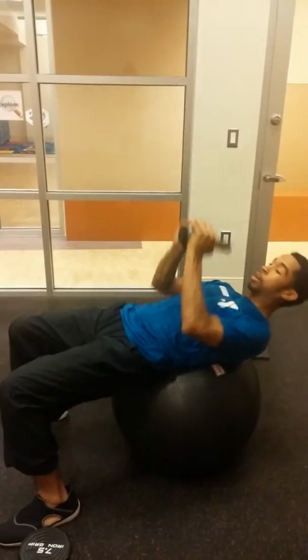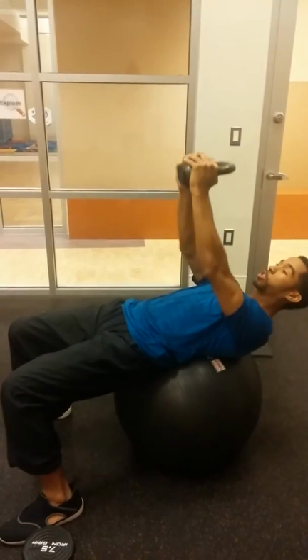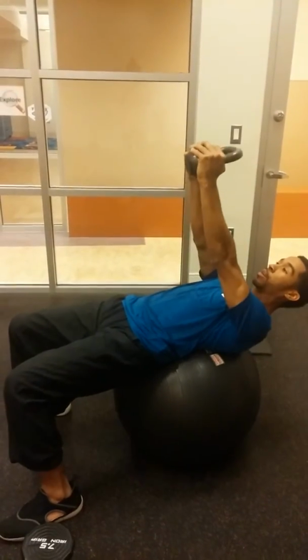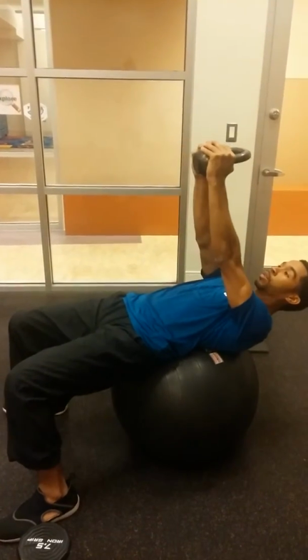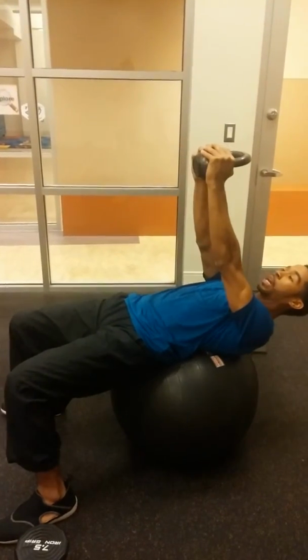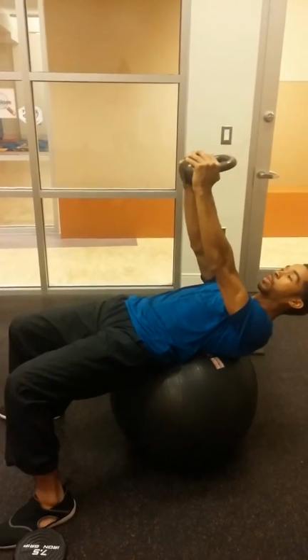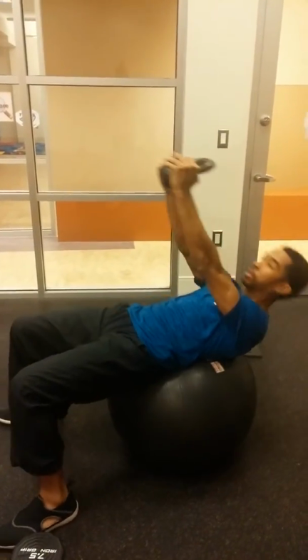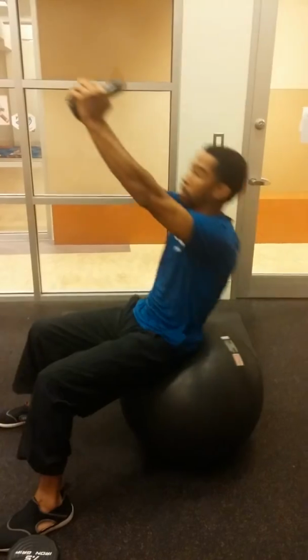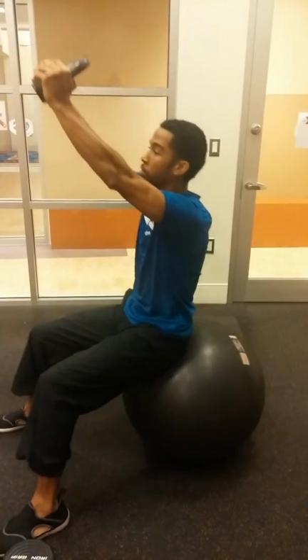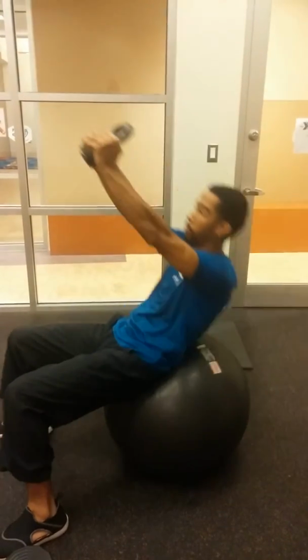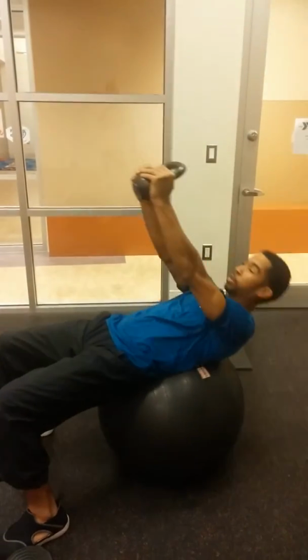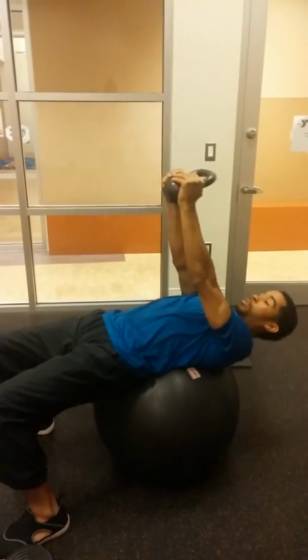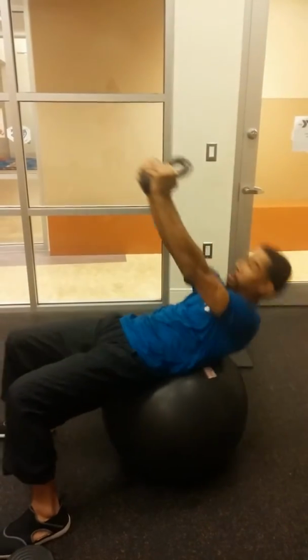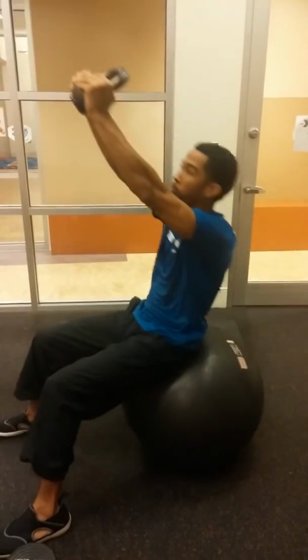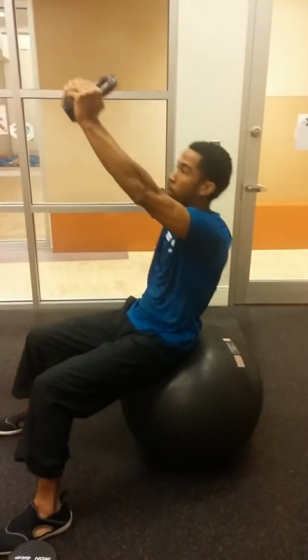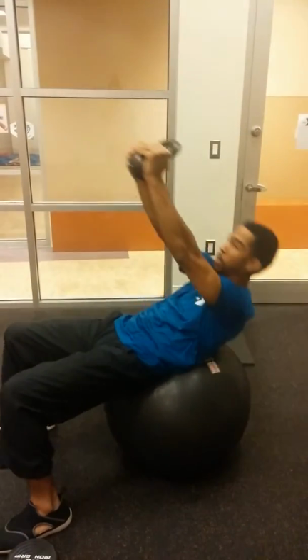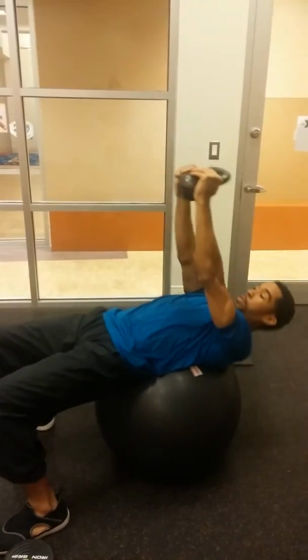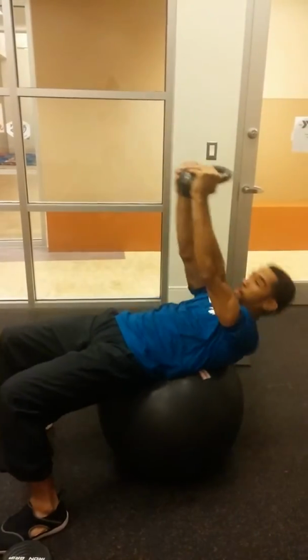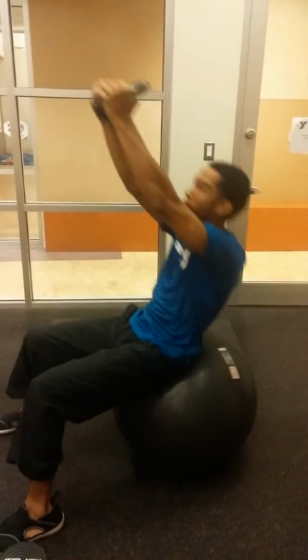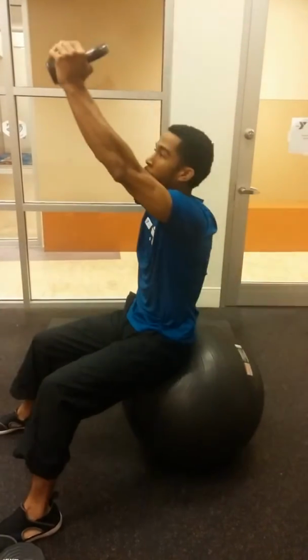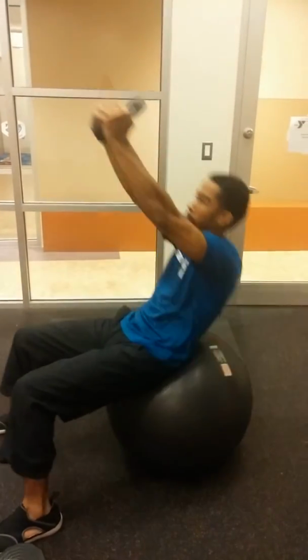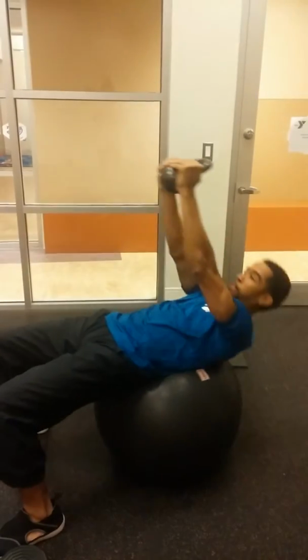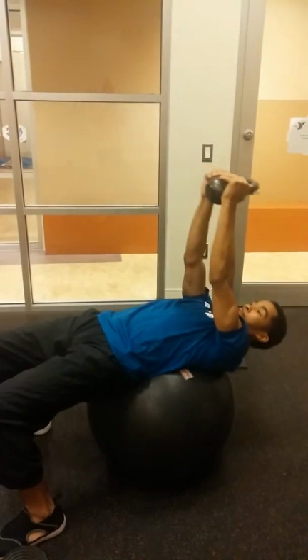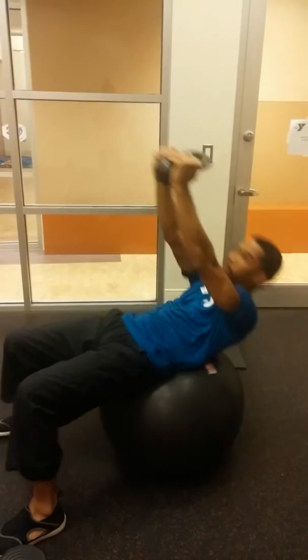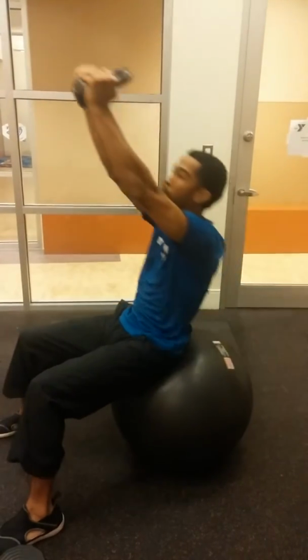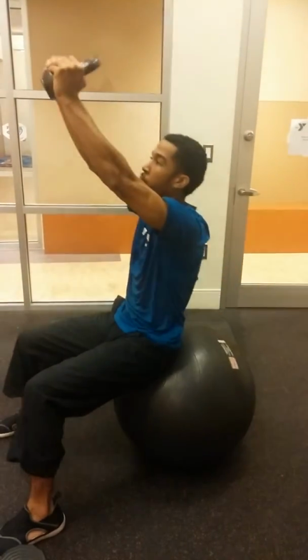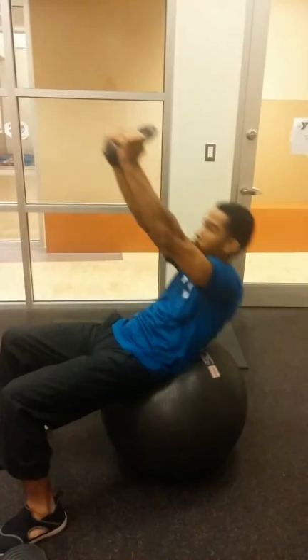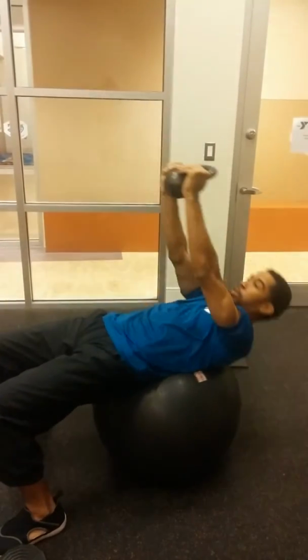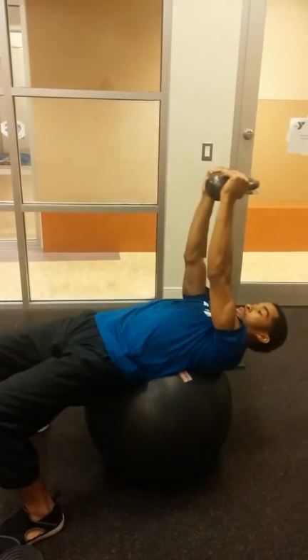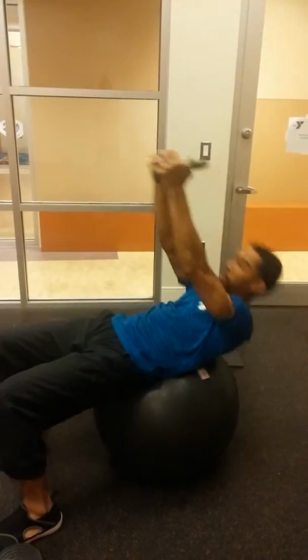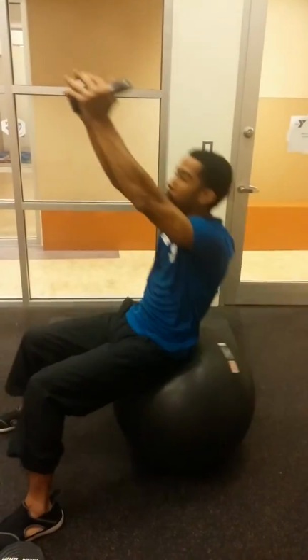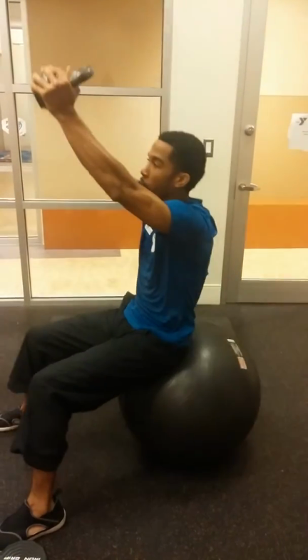All right, straight out. Do the exact same thing. Five. Four. Three. Two. One.